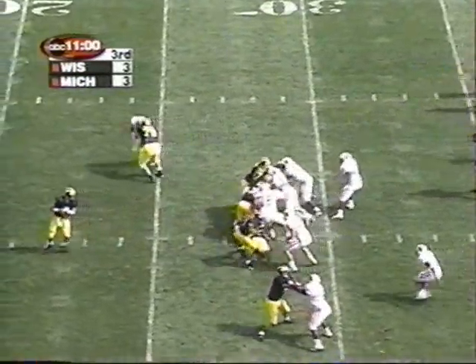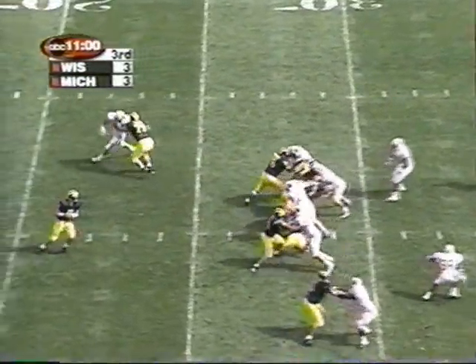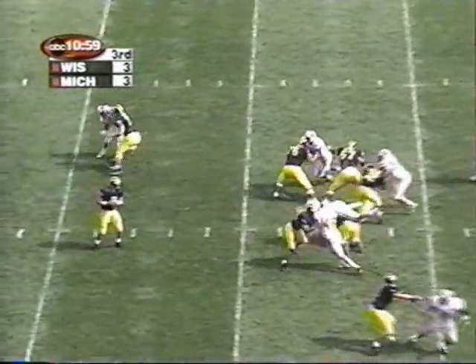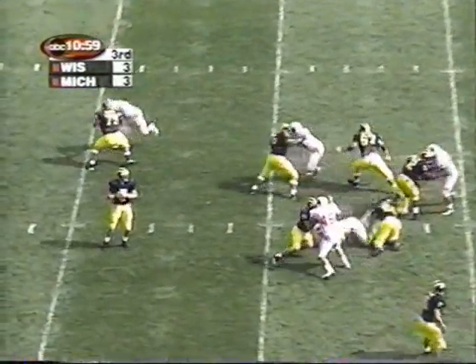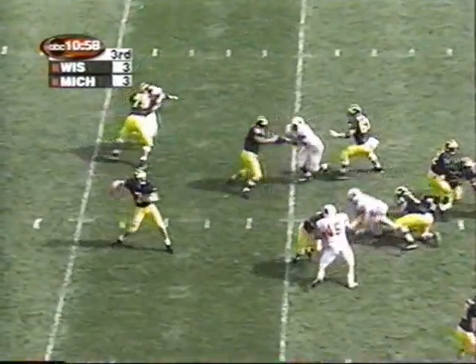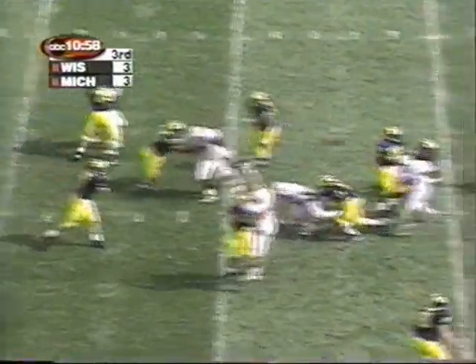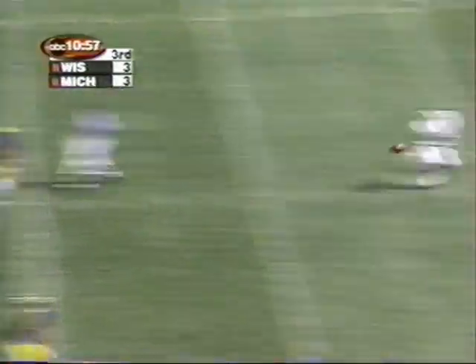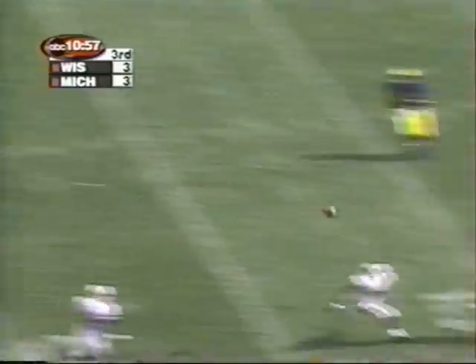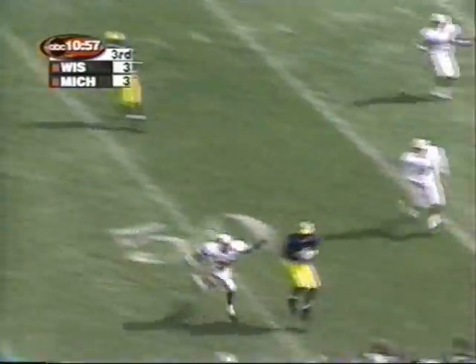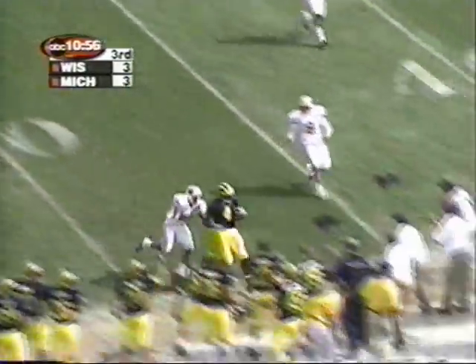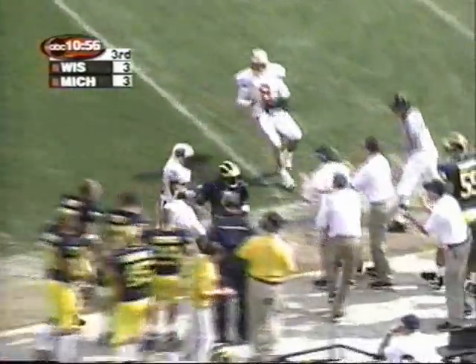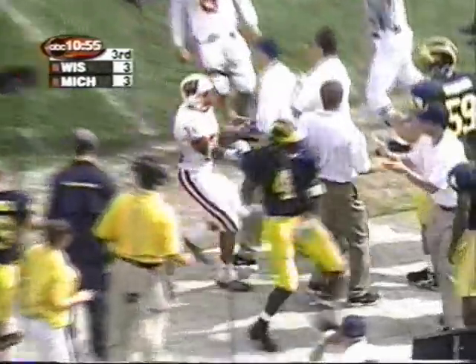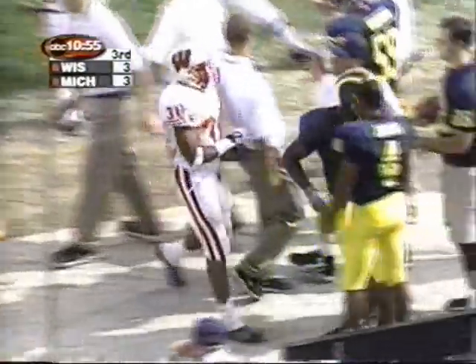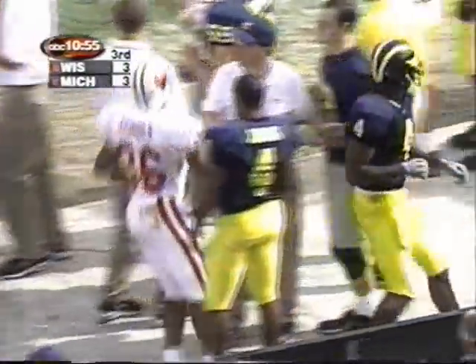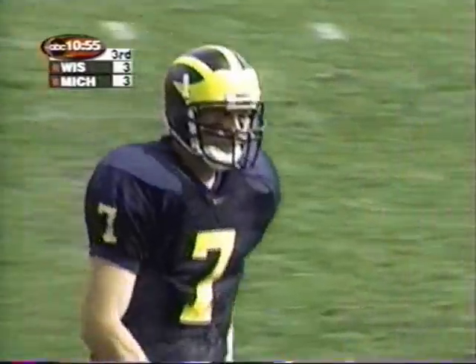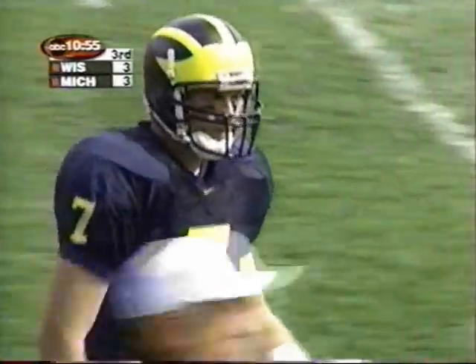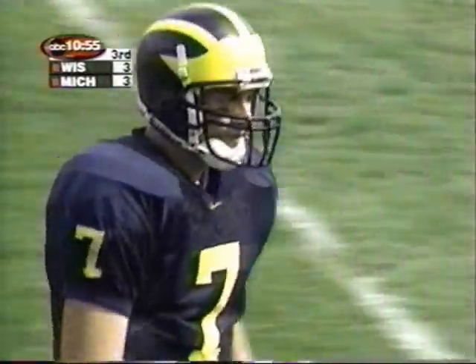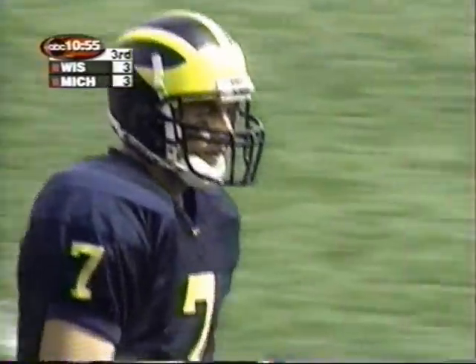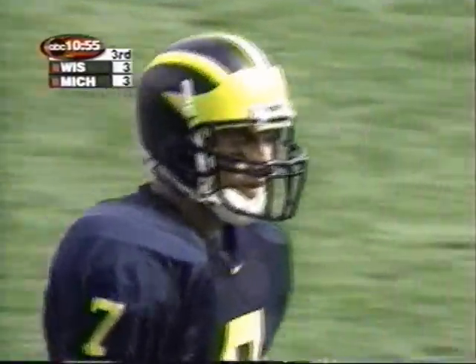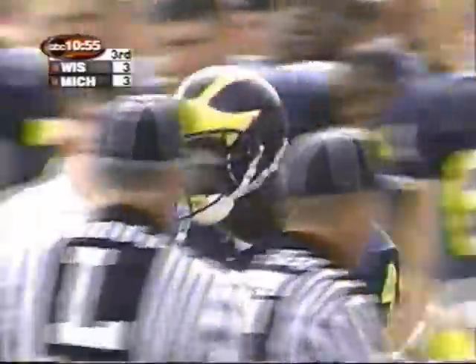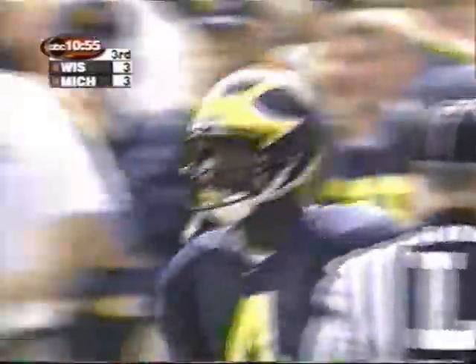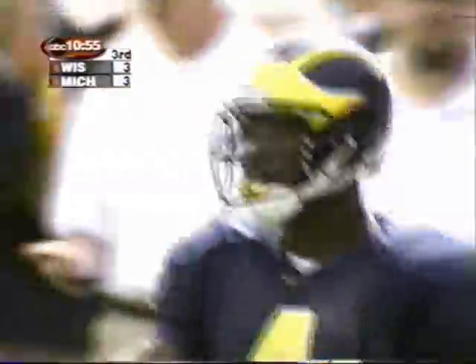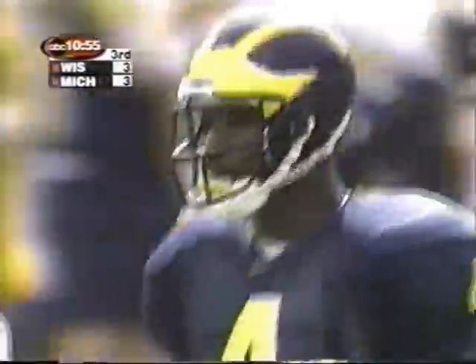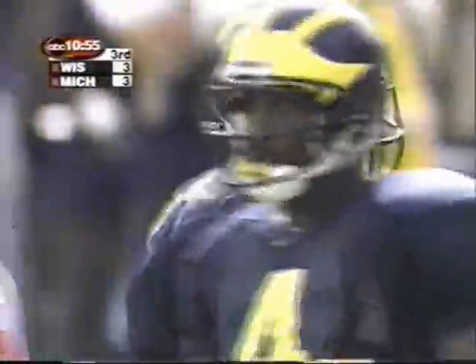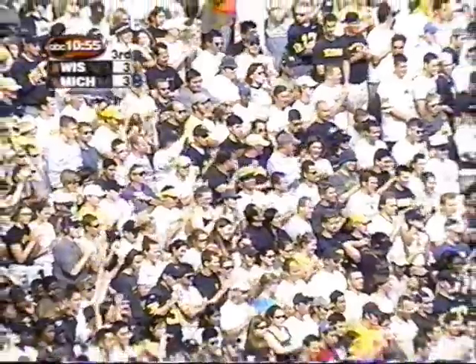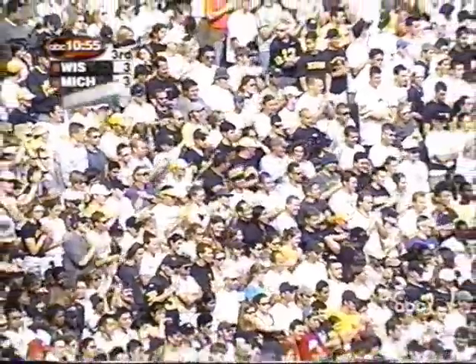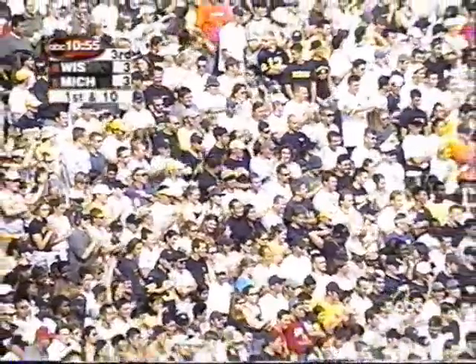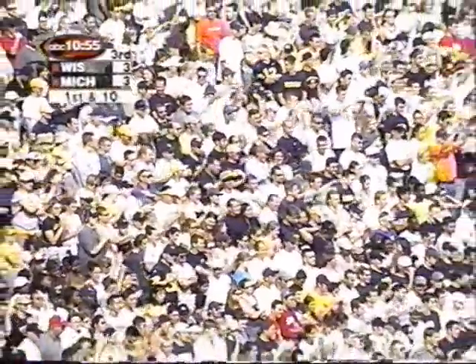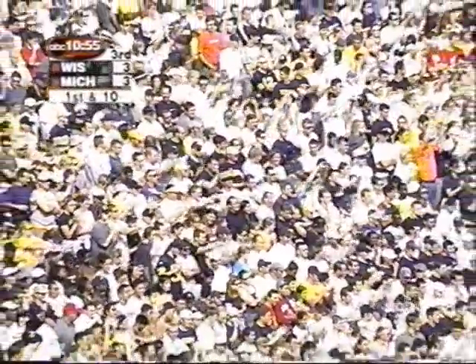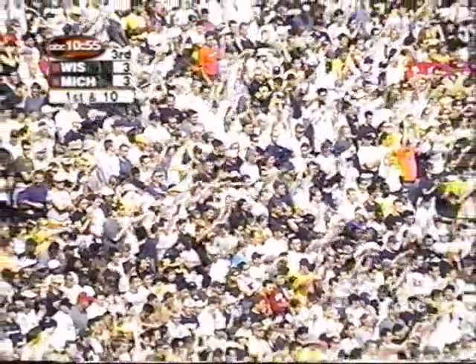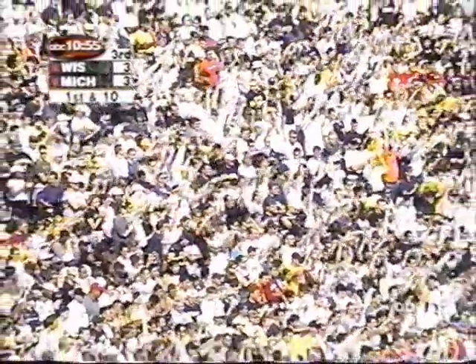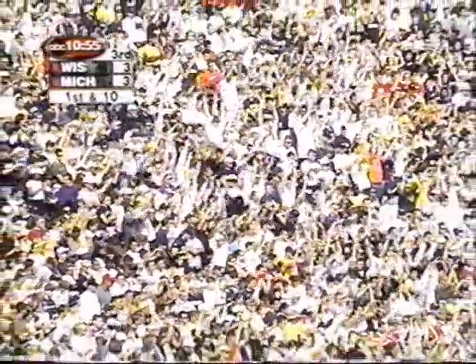Game deadlock. Beautiful play fake — Marquise Walker. Pushdown at the Badgers, 48-yard line. A beauty by Henson. Great matchup this time for Michigan.